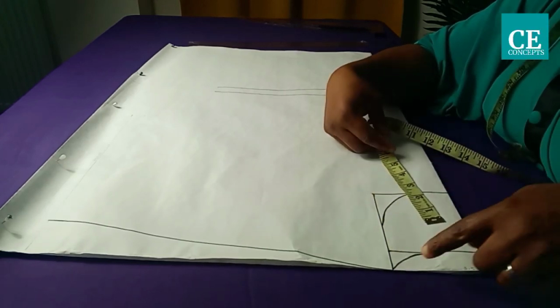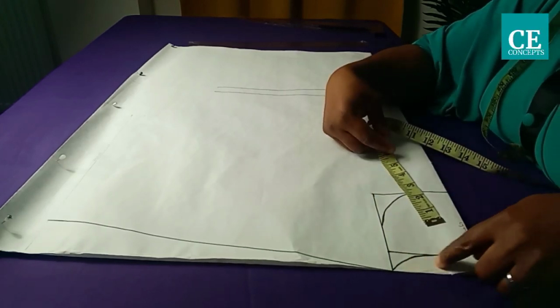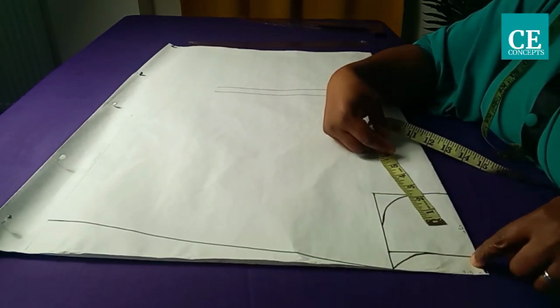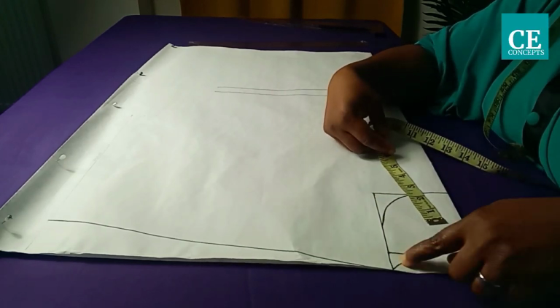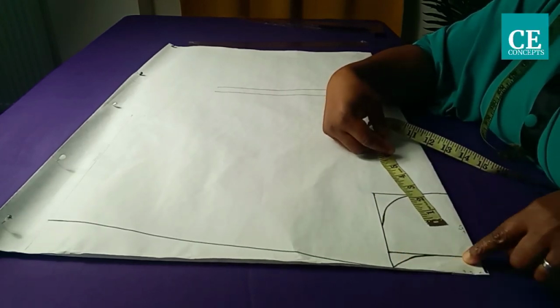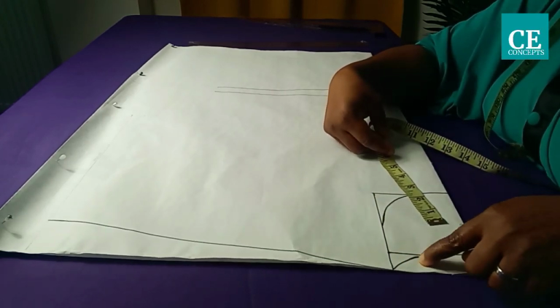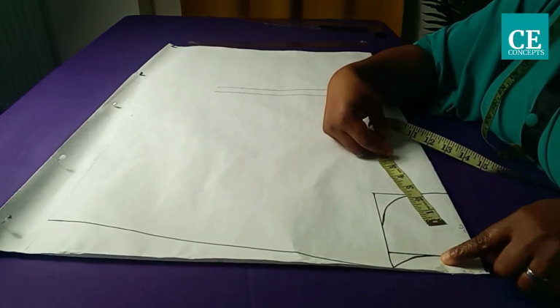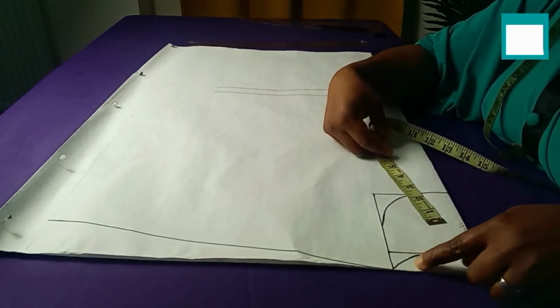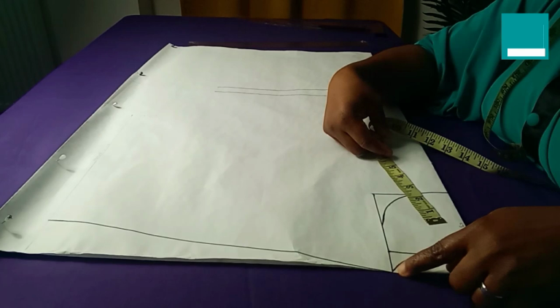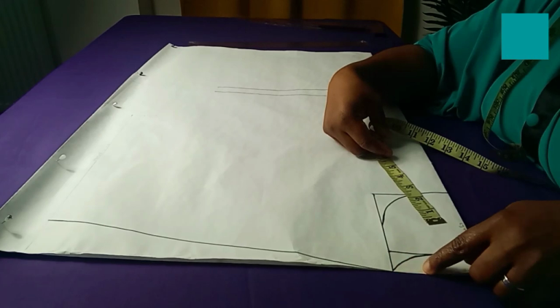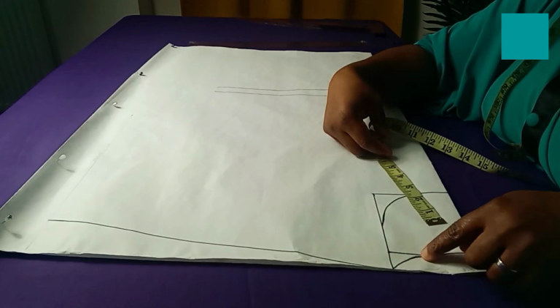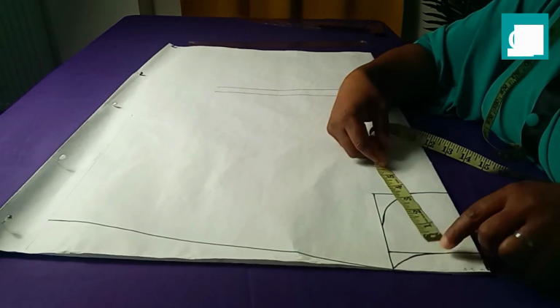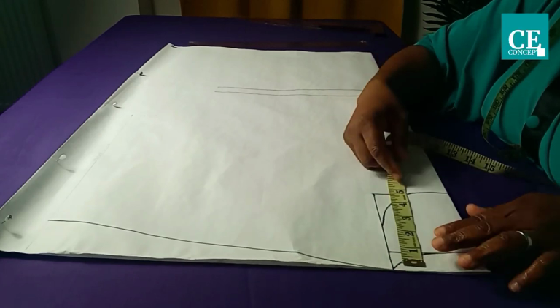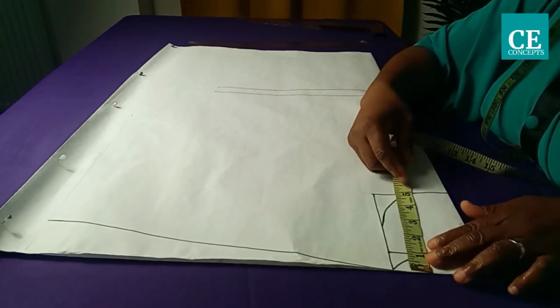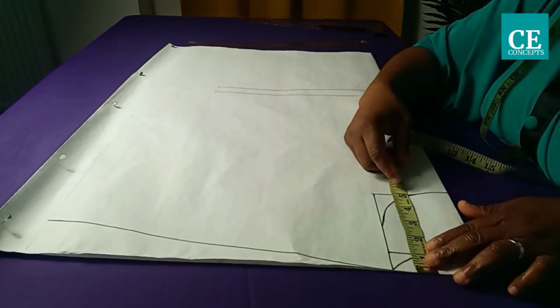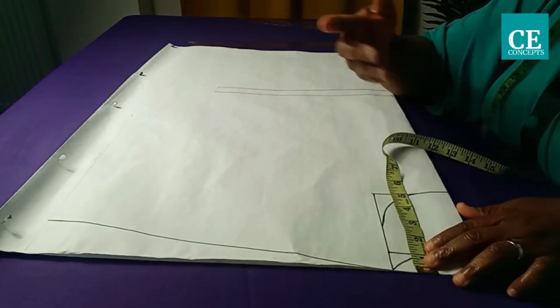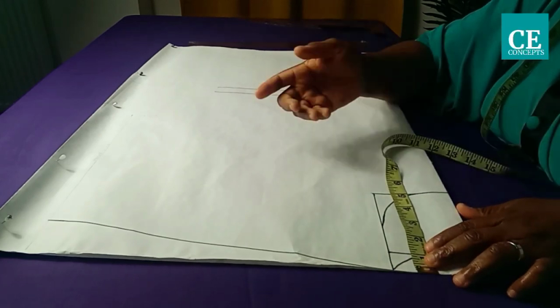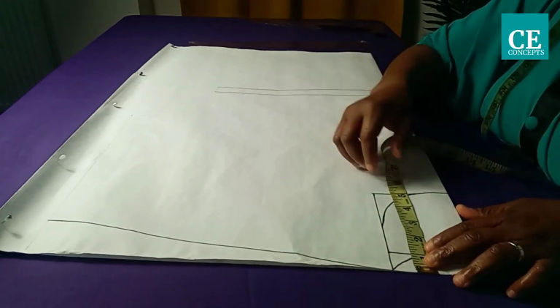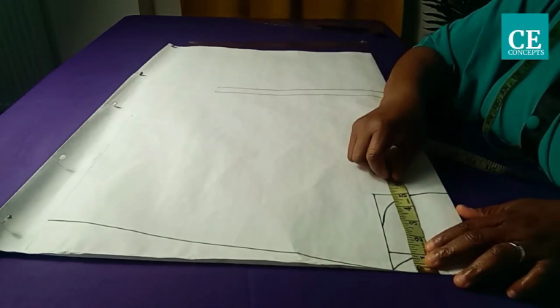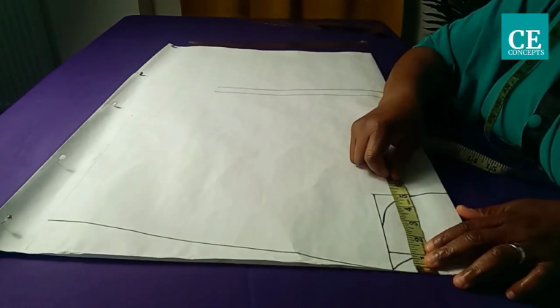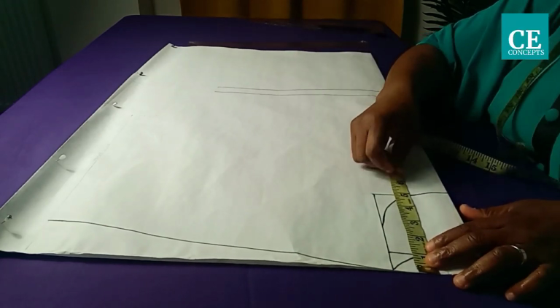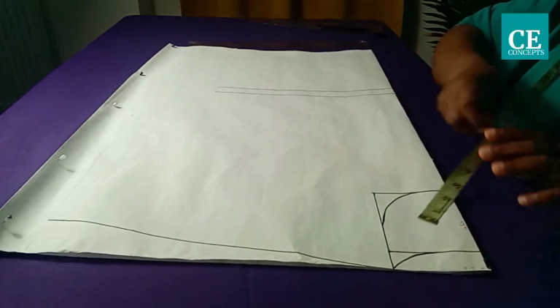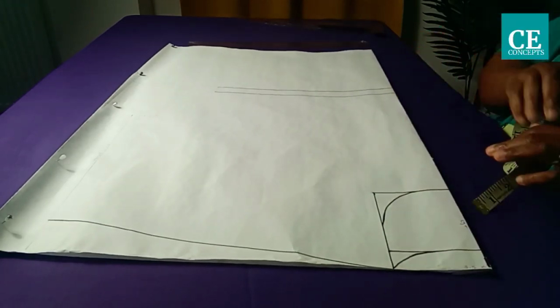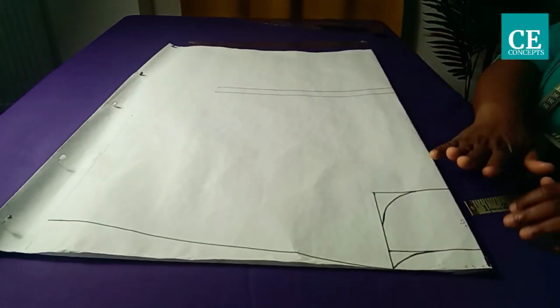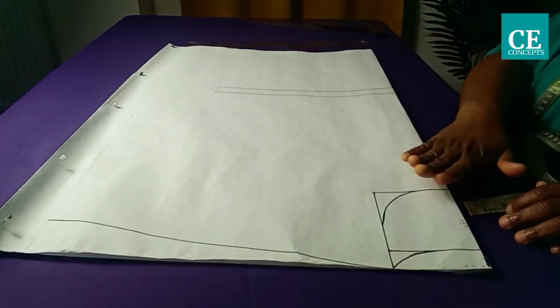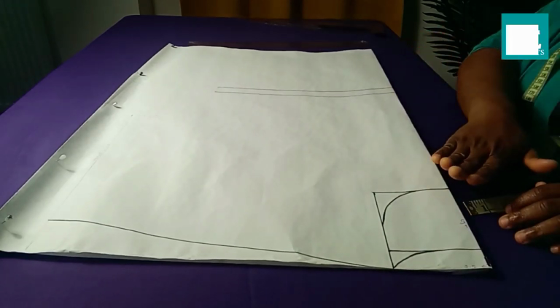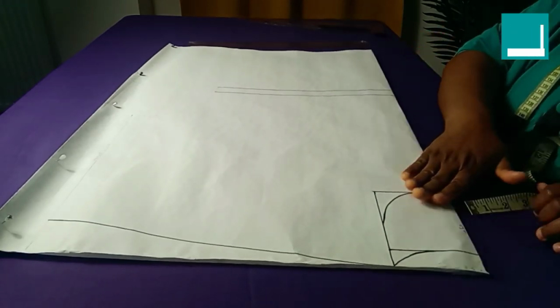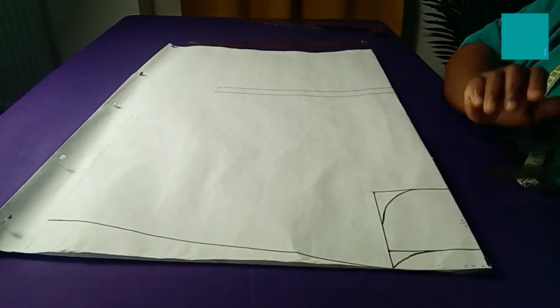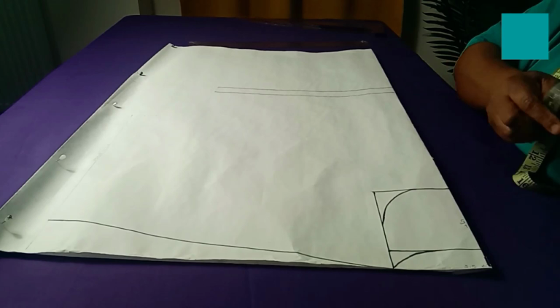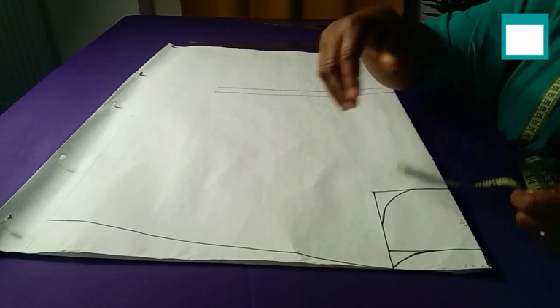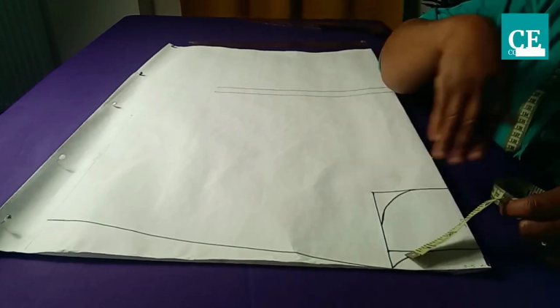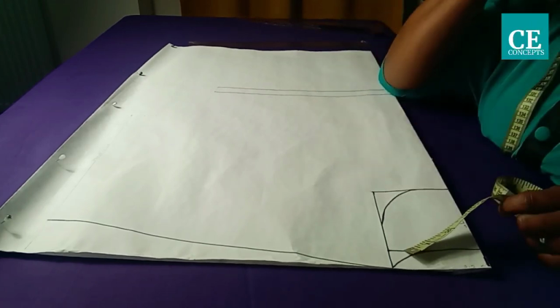For the back neck depth I went down by one inch as standard. That is all about the neckline.